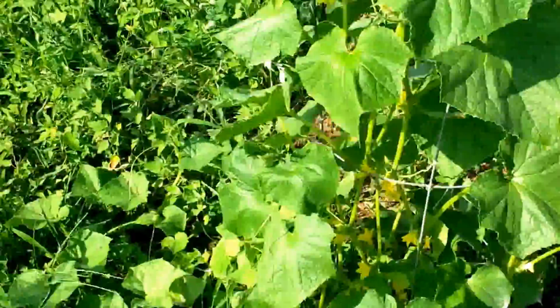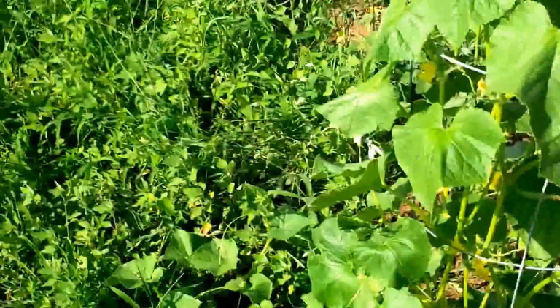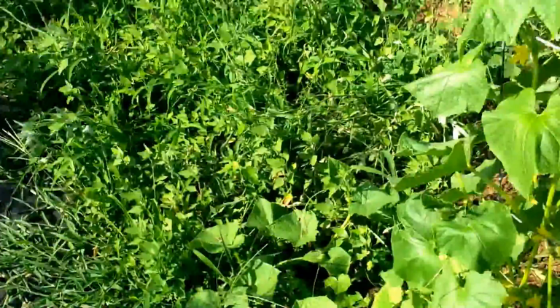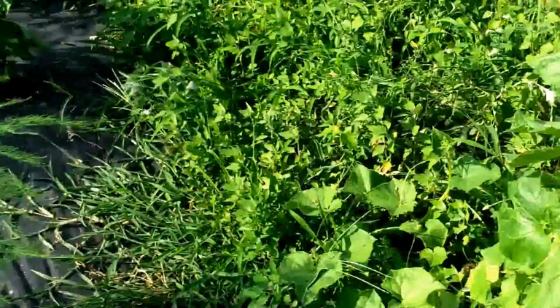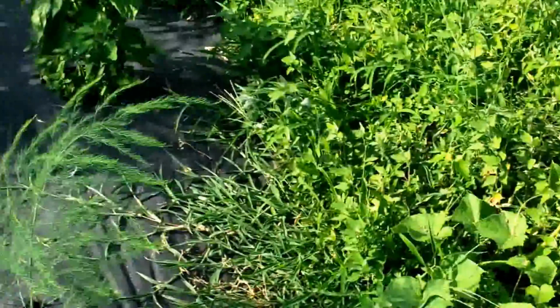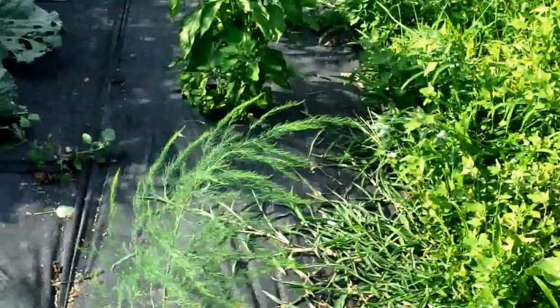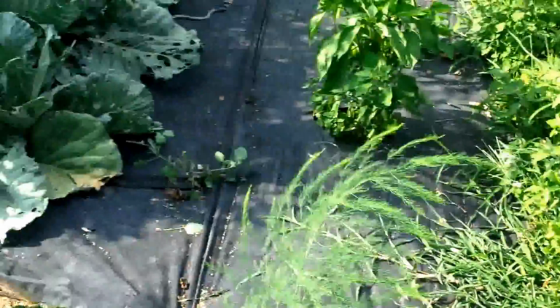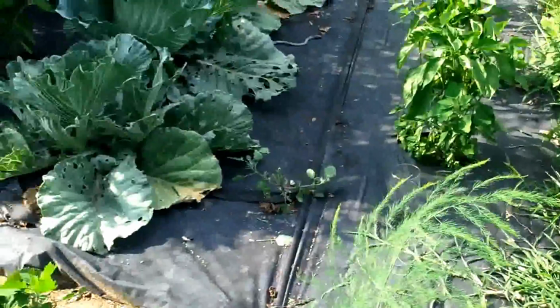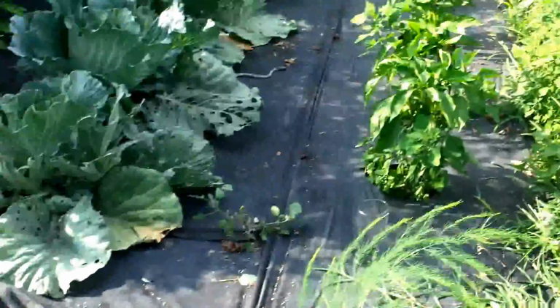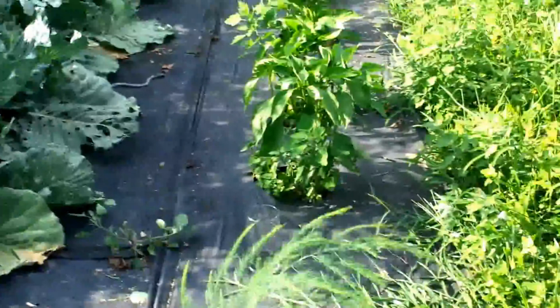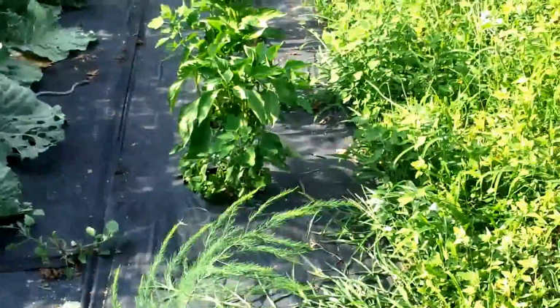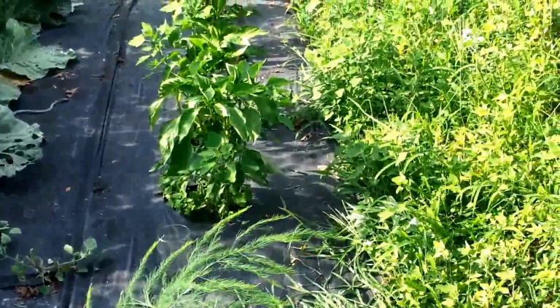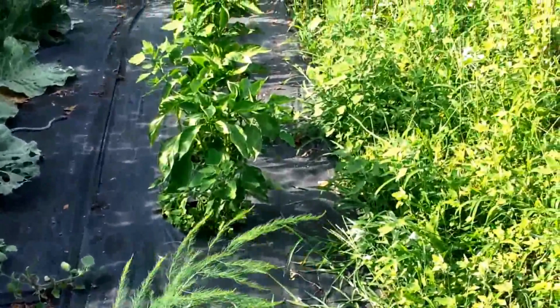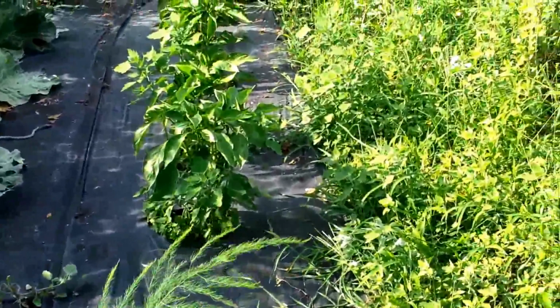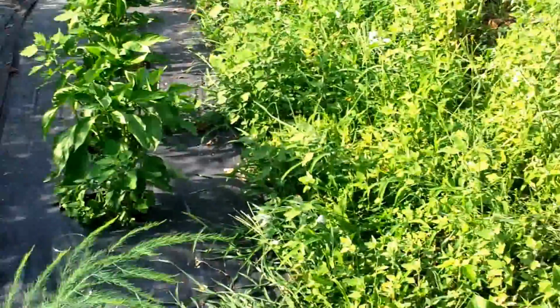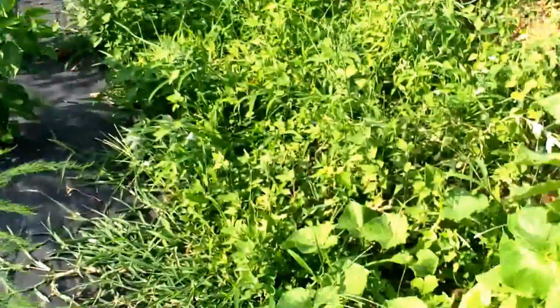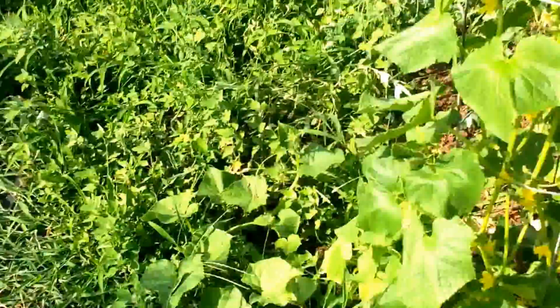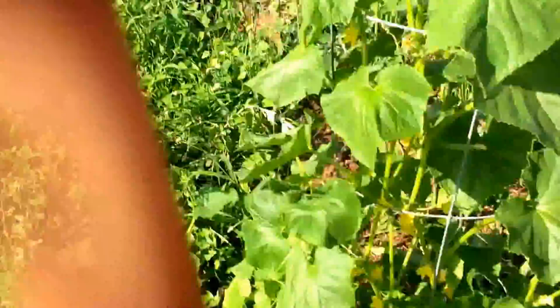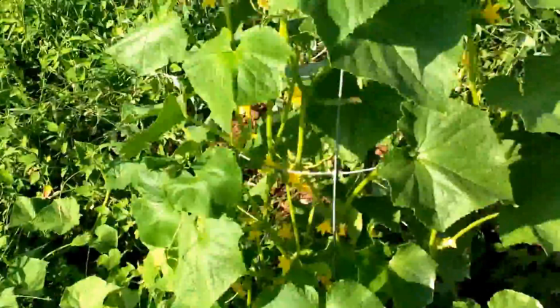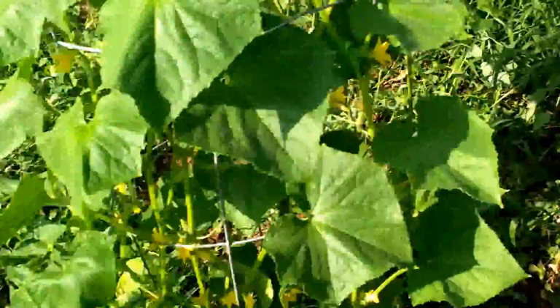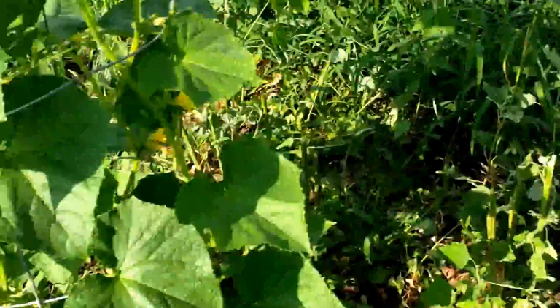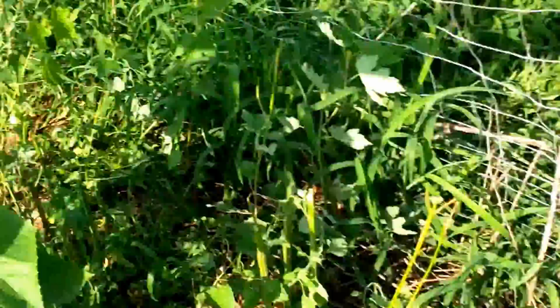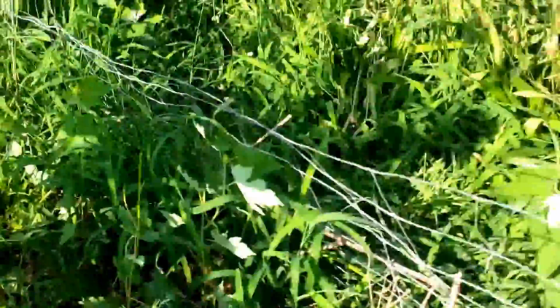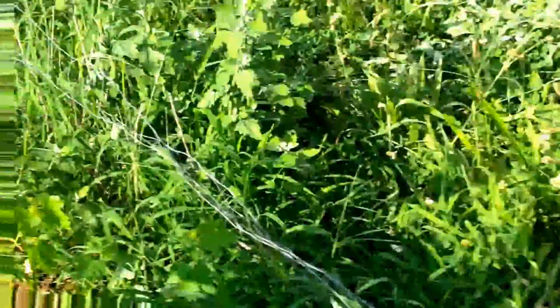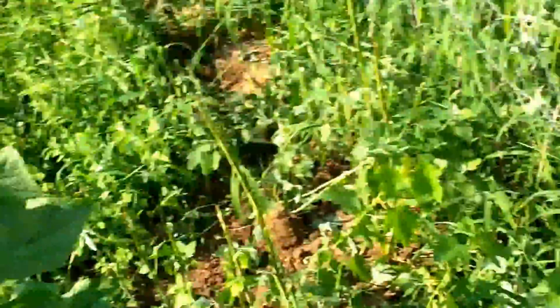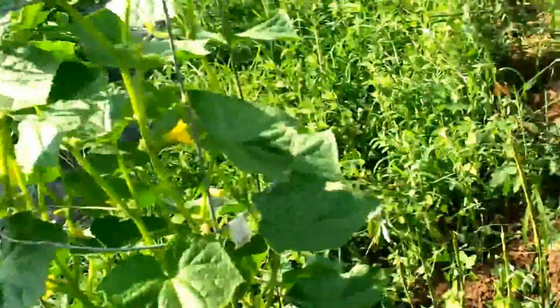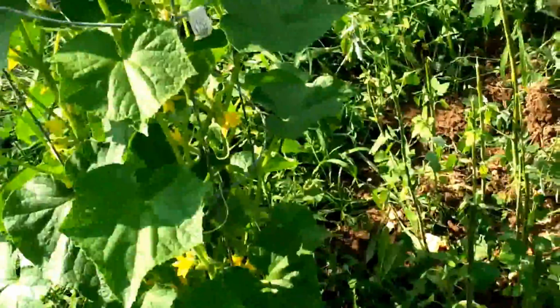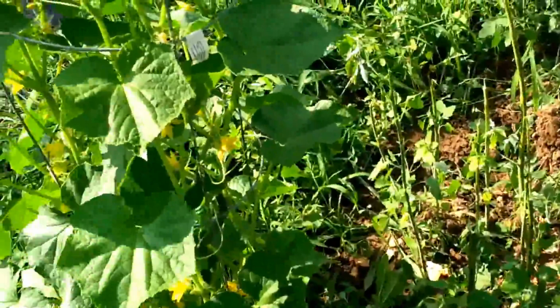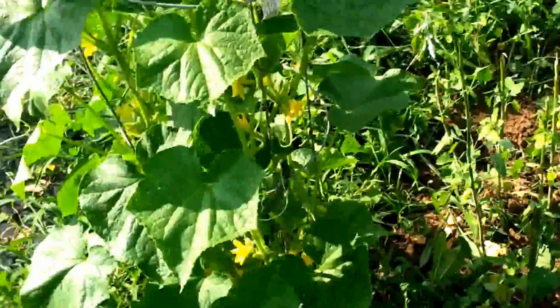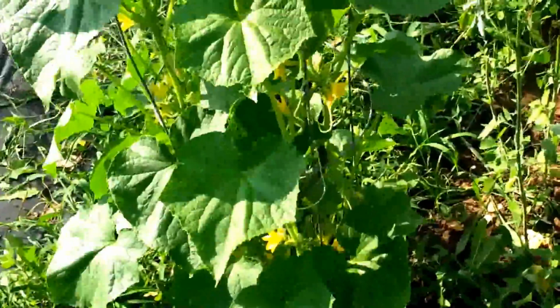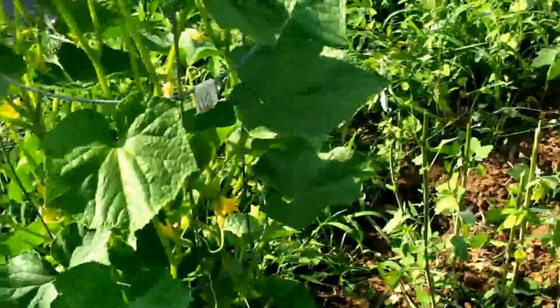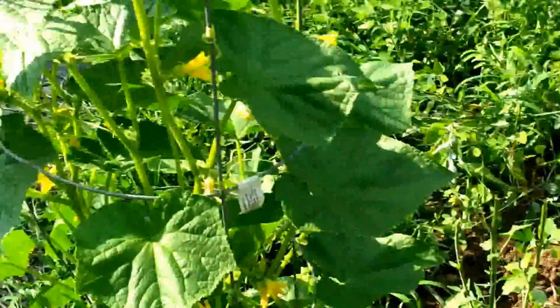4th of July 2012, Greenwood, Indiana. The garden has been planted since March. This is a little update video for the video I gave not too long ago.